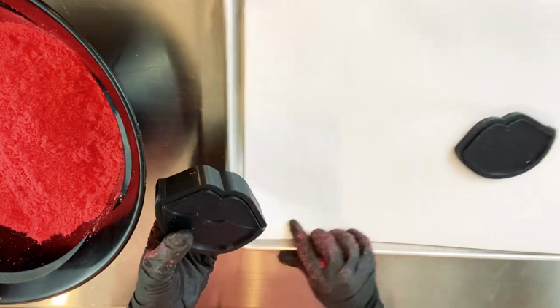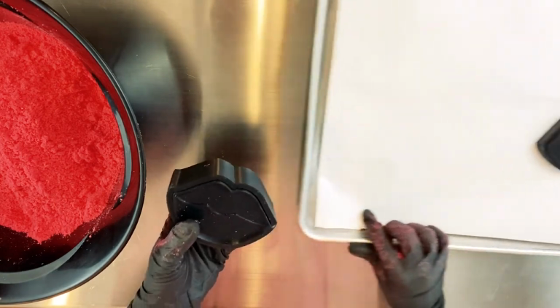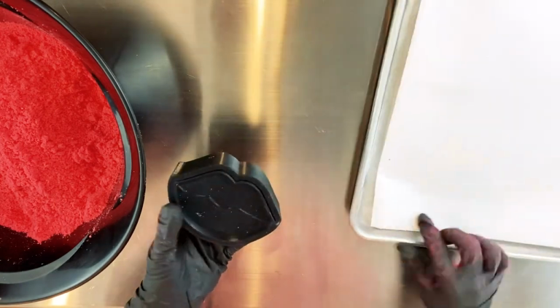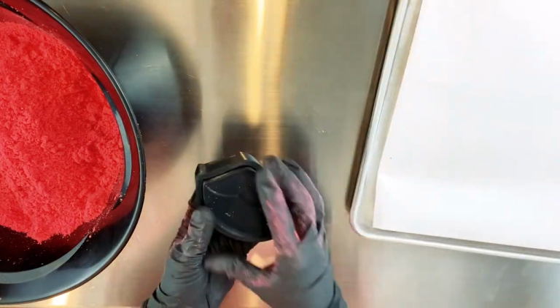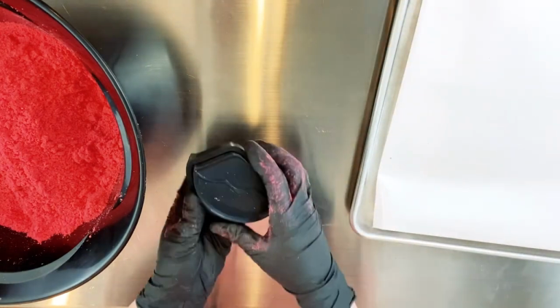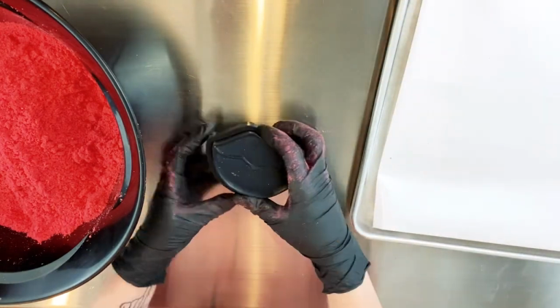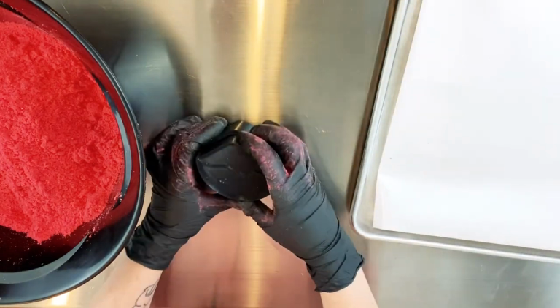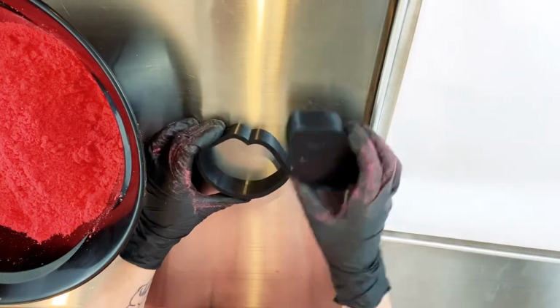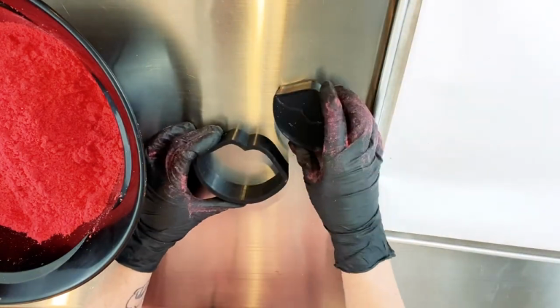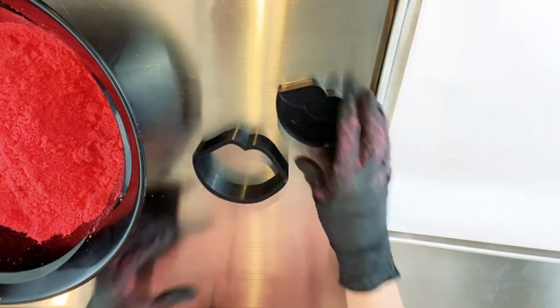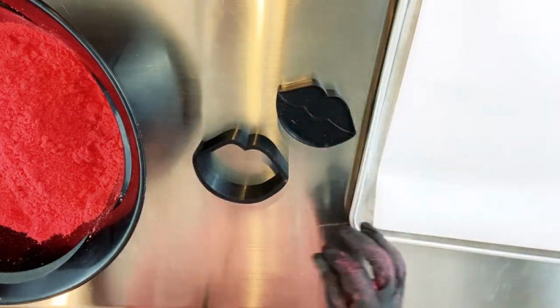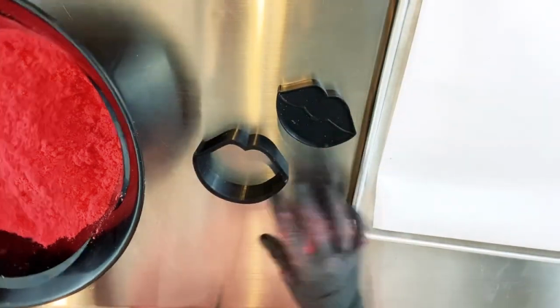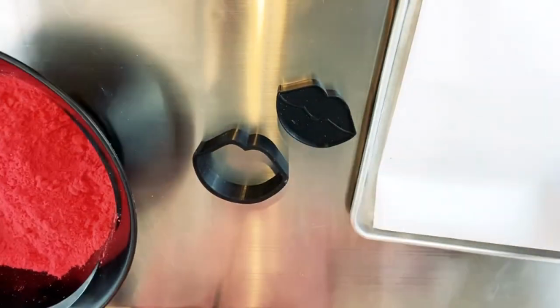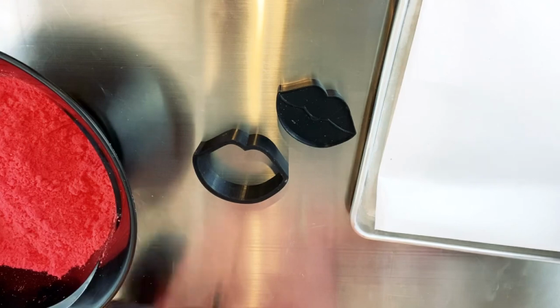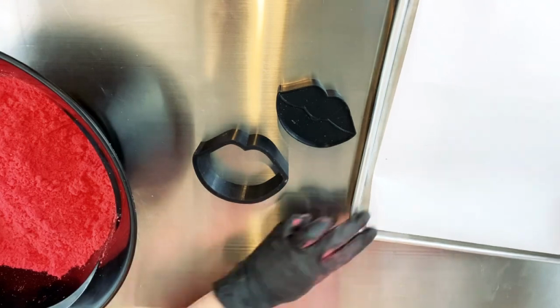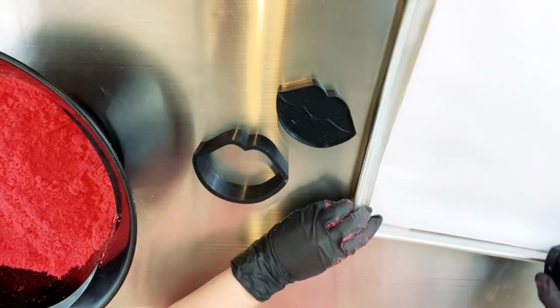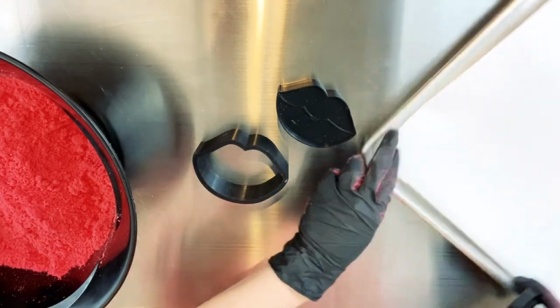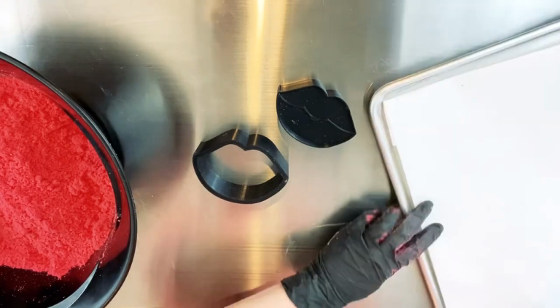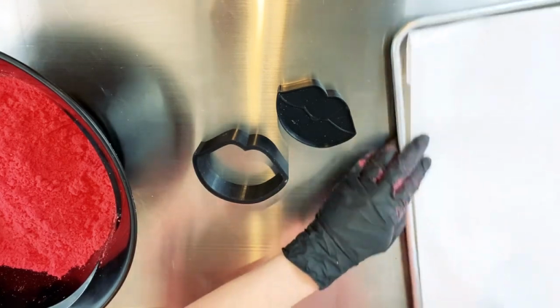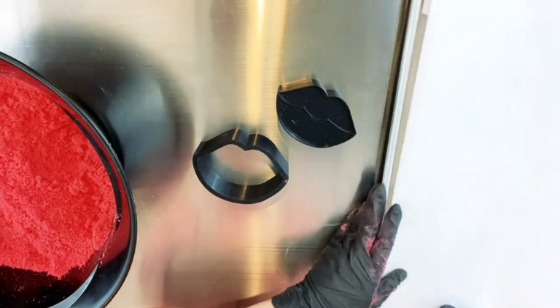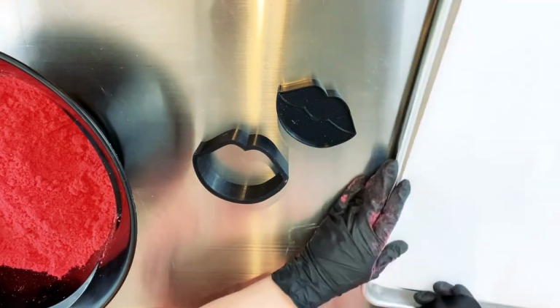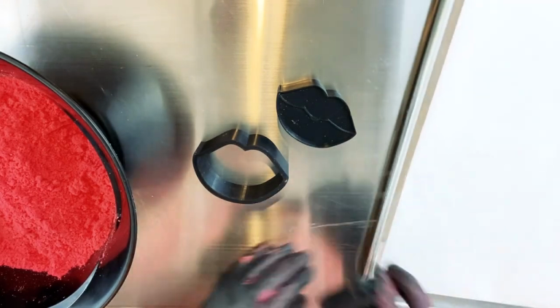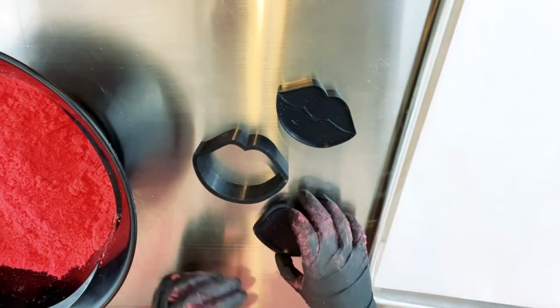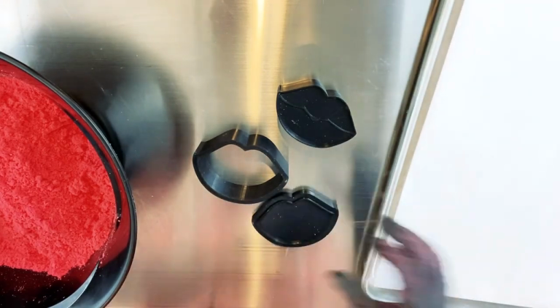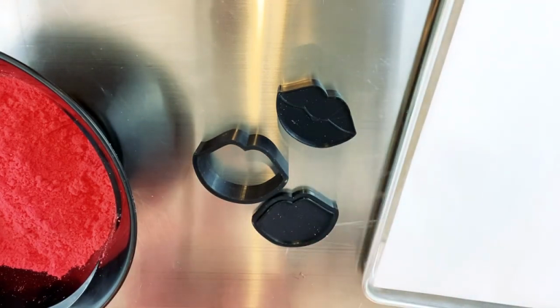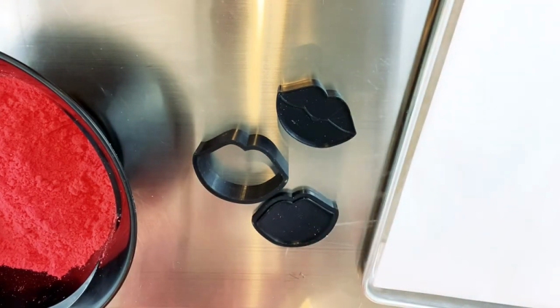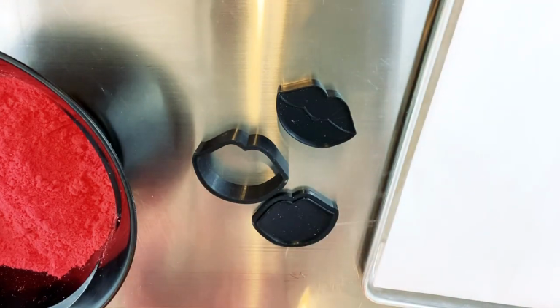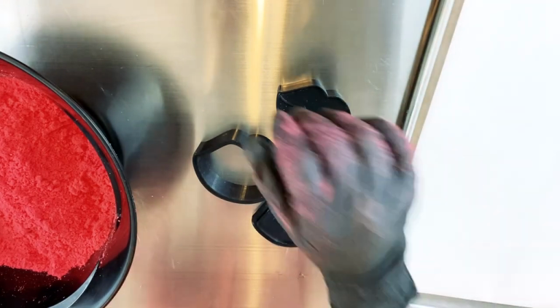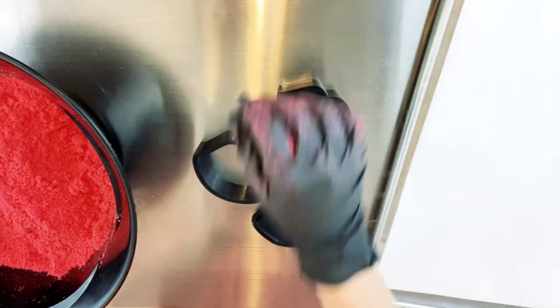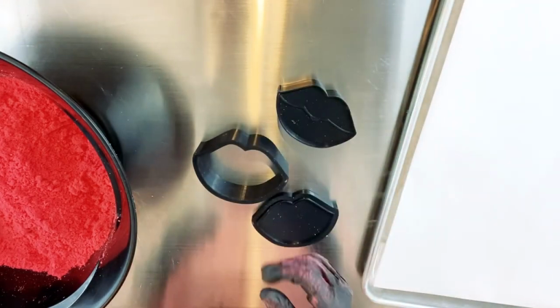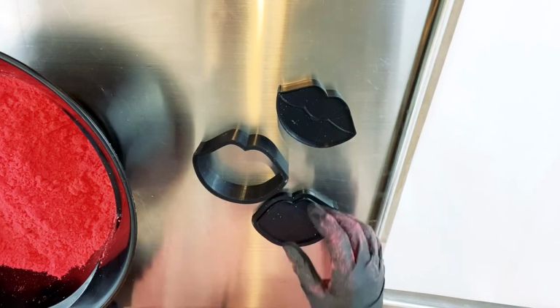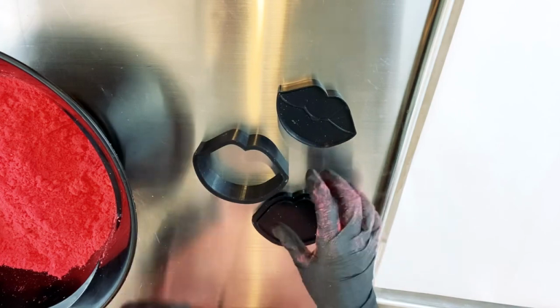This is a three-piece plunger mold. The back piece is flat and has a lip that rests inside the outer shell, while the plunger piece is thicker and has the details on it.